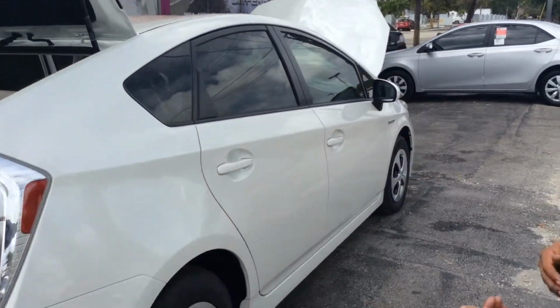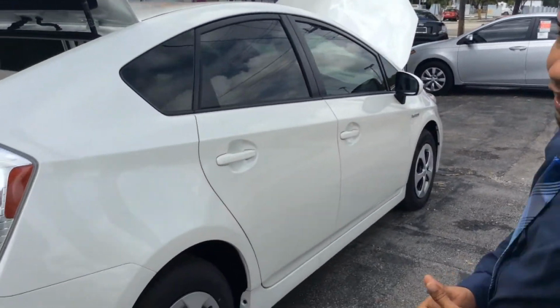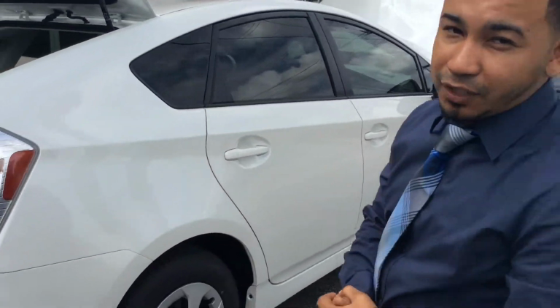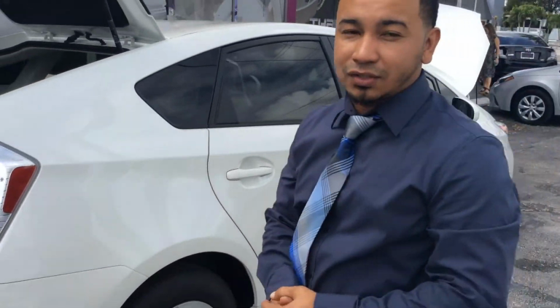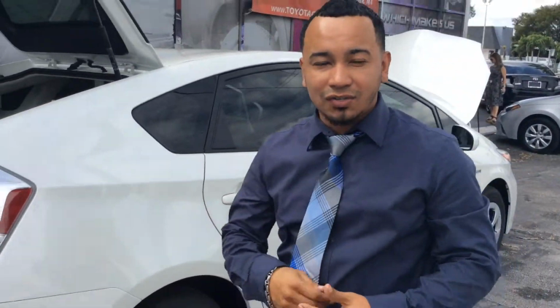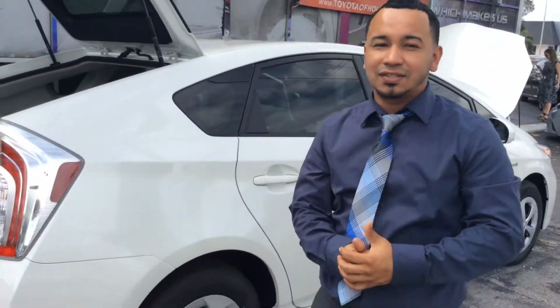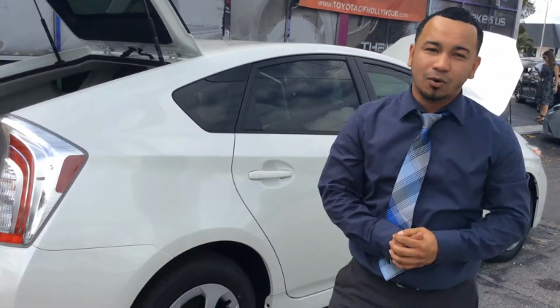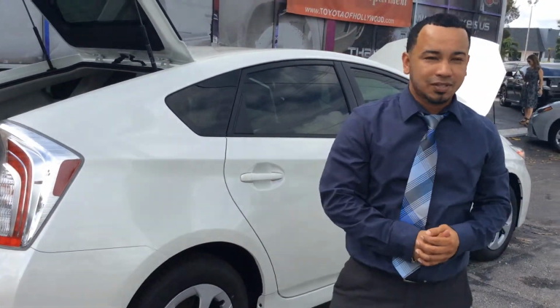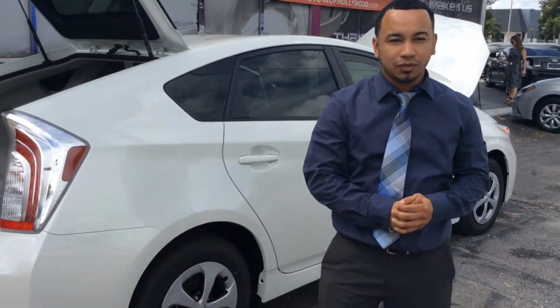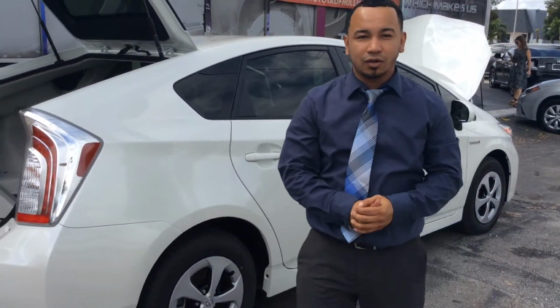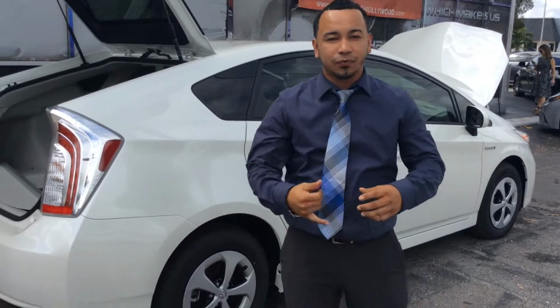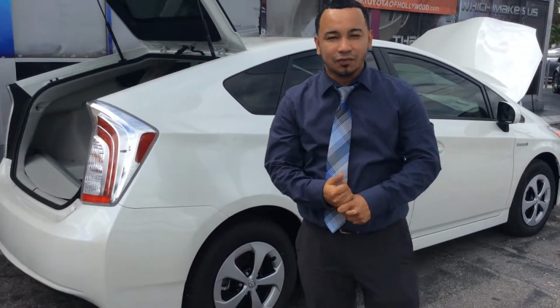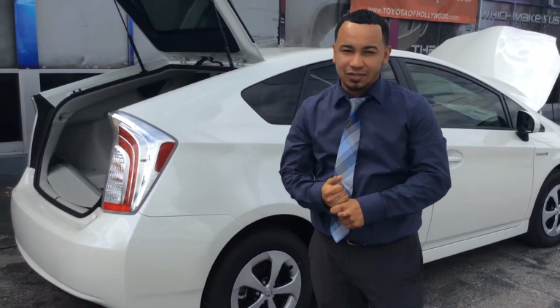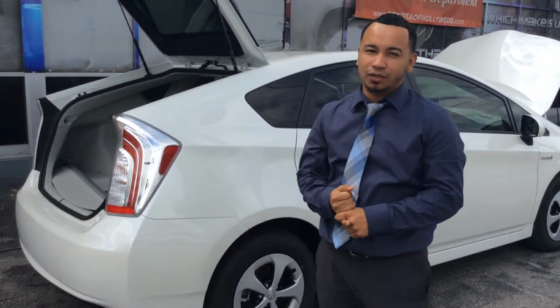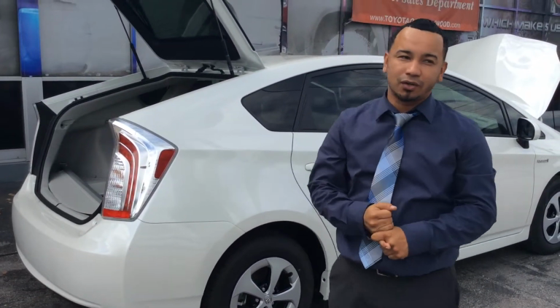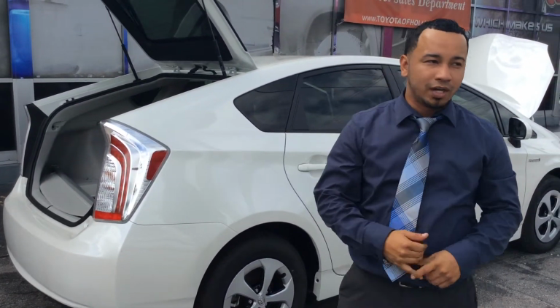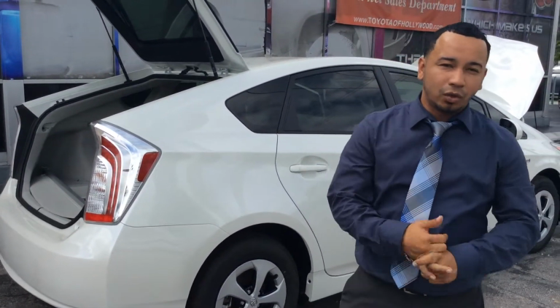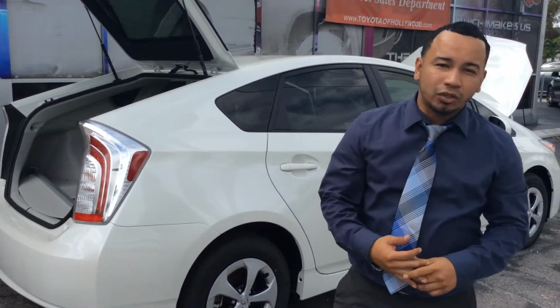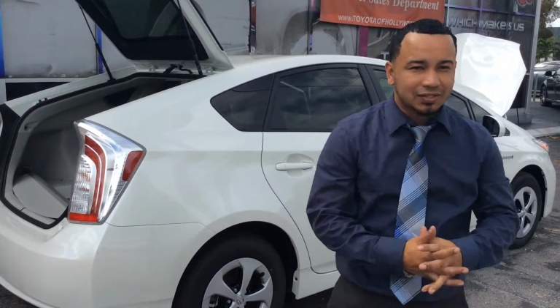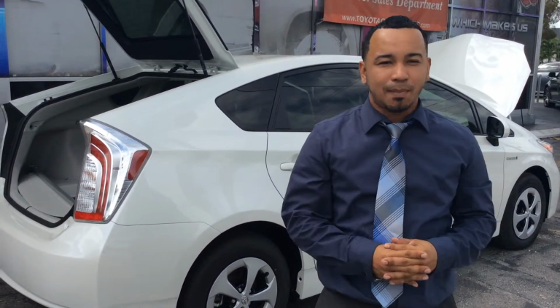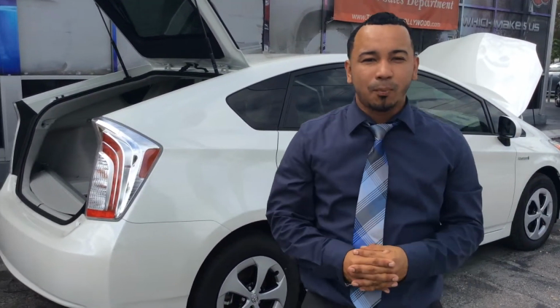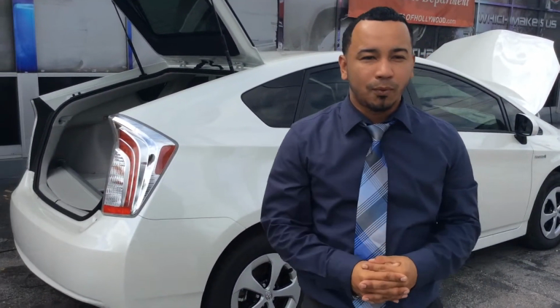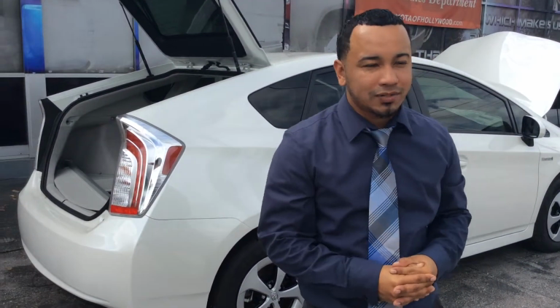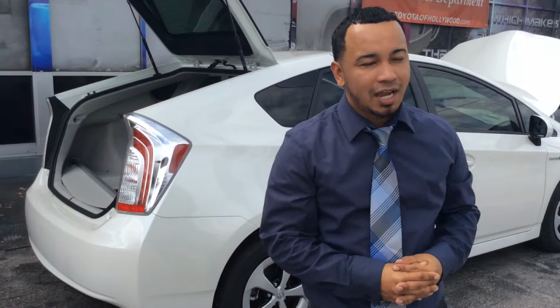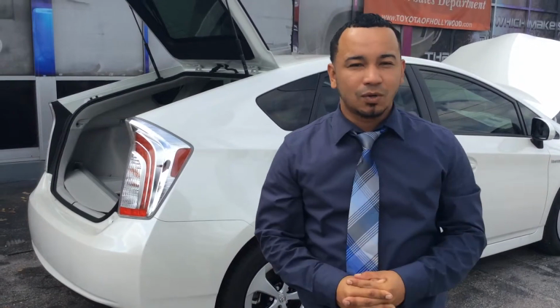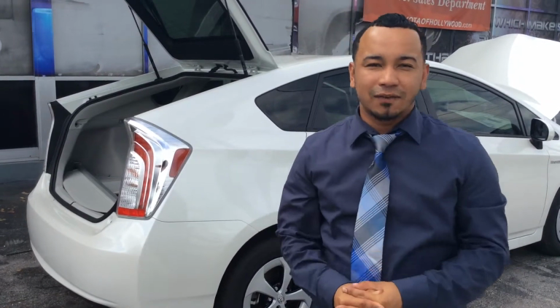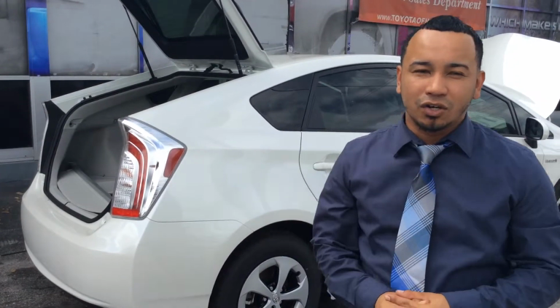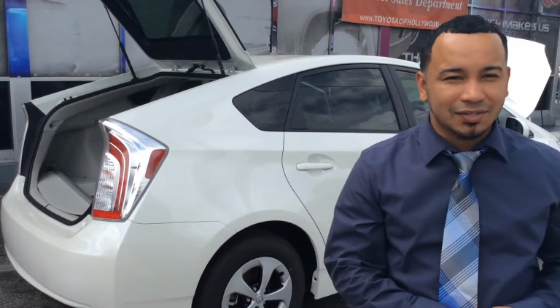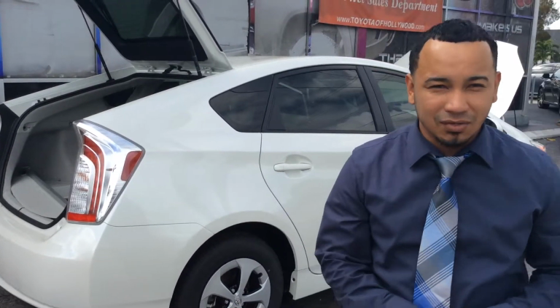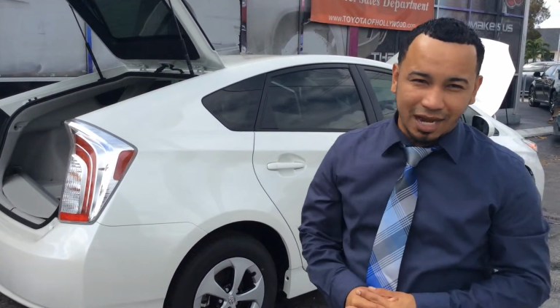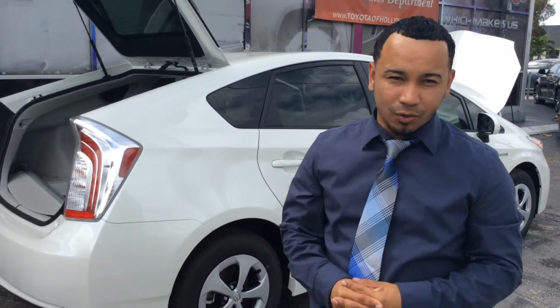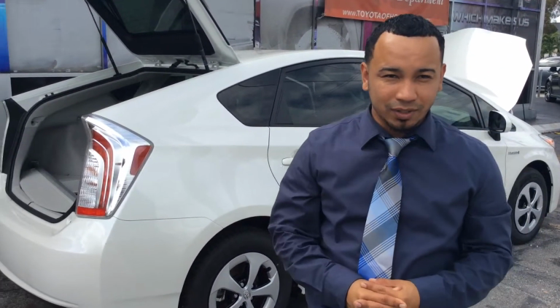All your standard safety features like the Star Safety System come standard with the vehicle. Your free service is standard with the vehicle. Three-year, 36,000 miles bumper-to-bumper warranty, as well as seven-year, 100,000 miles on the hybrid components.